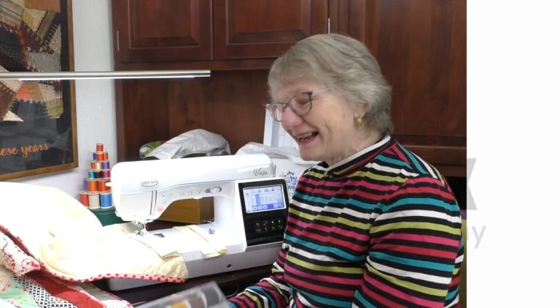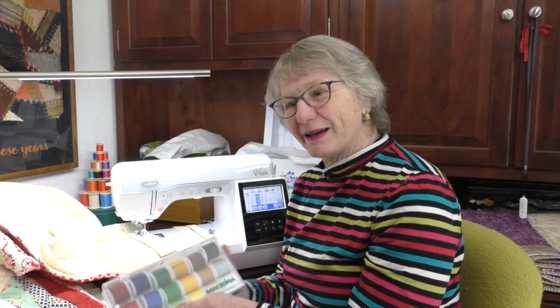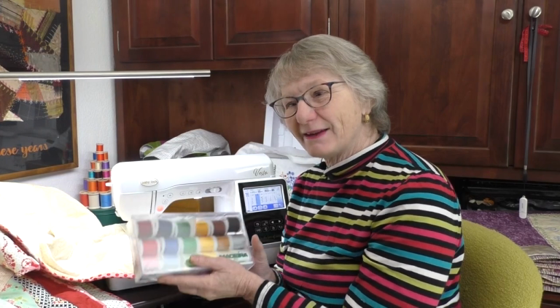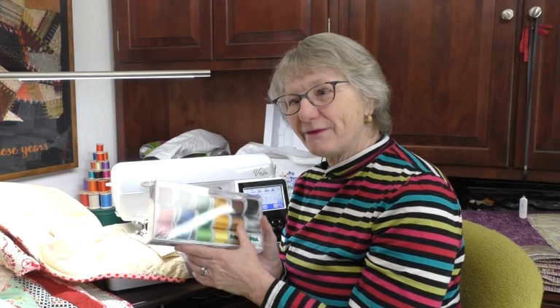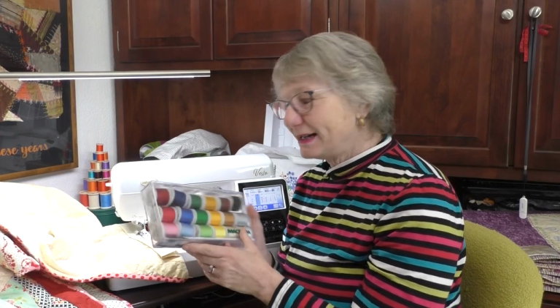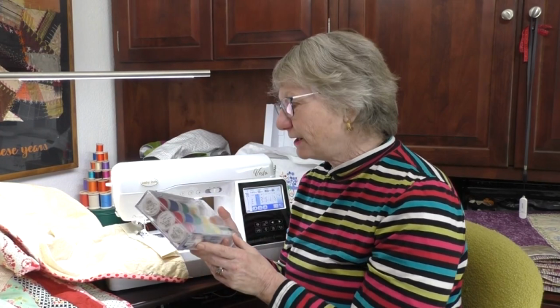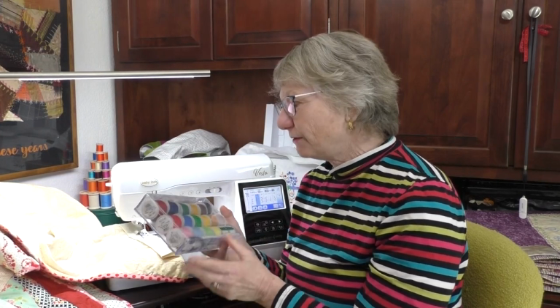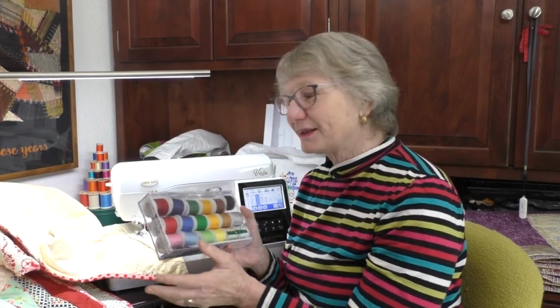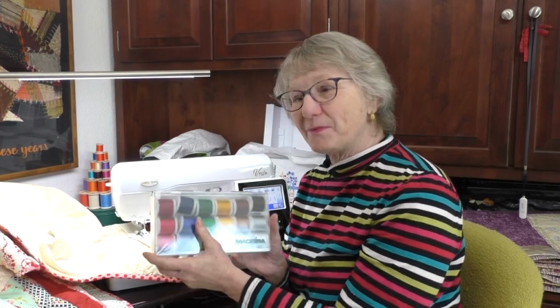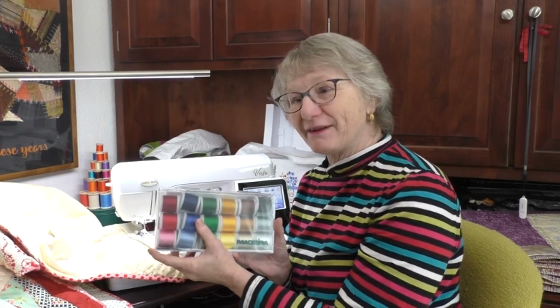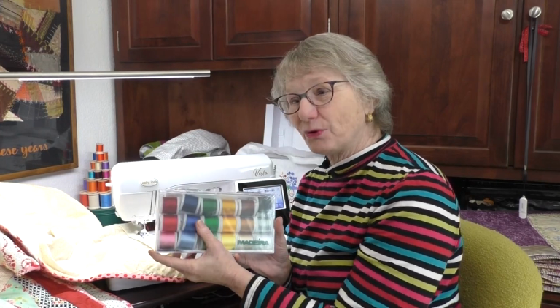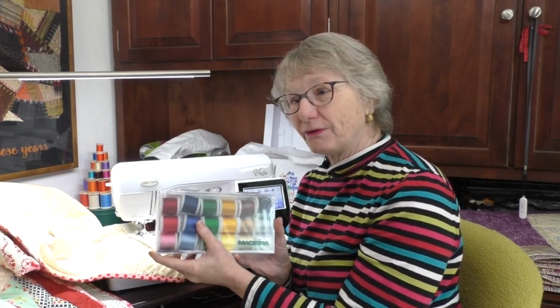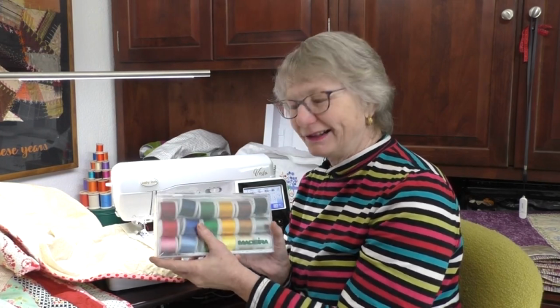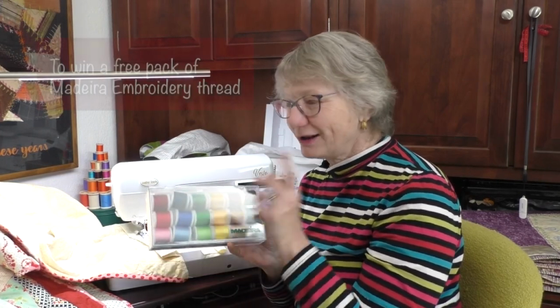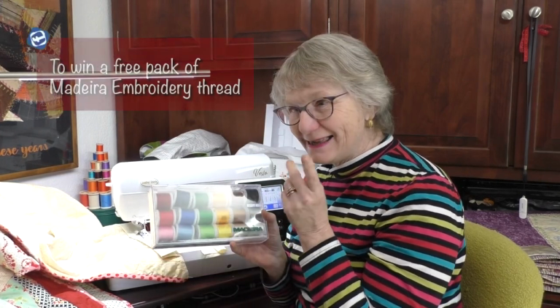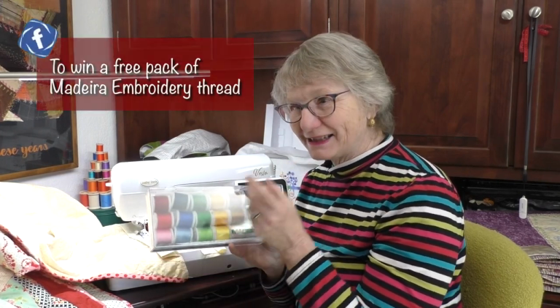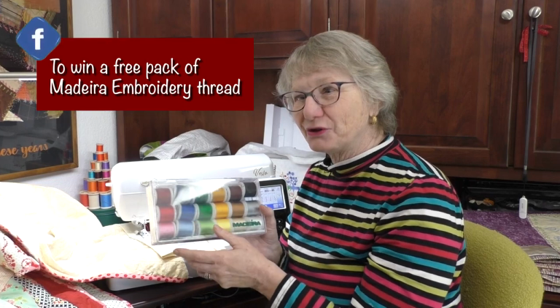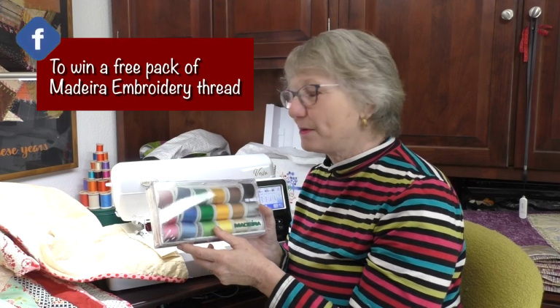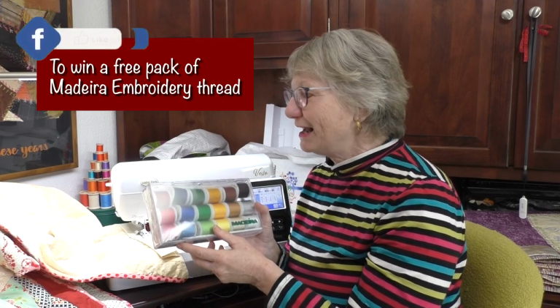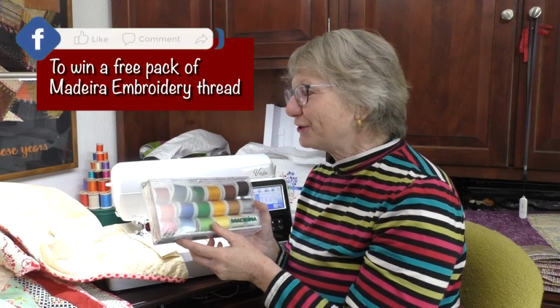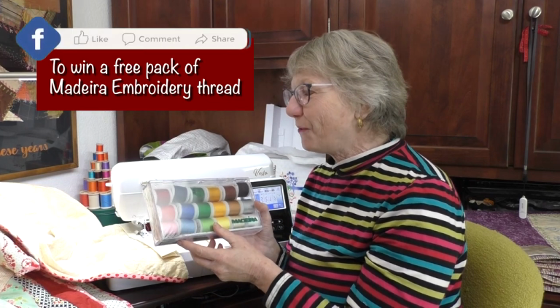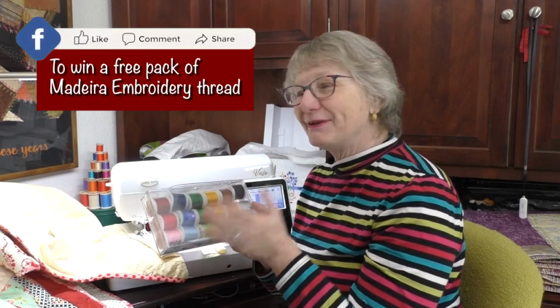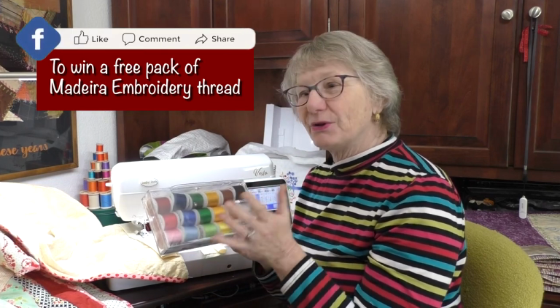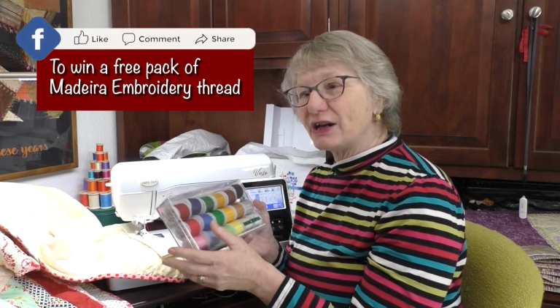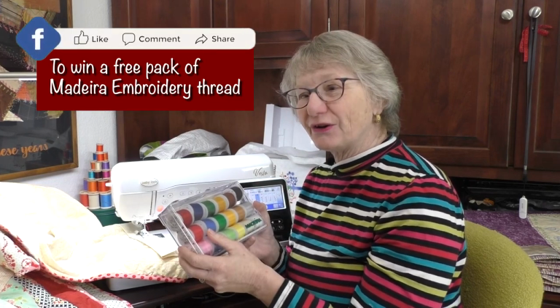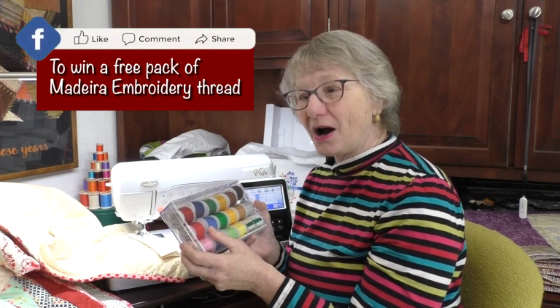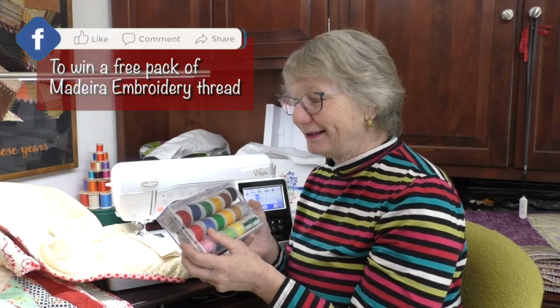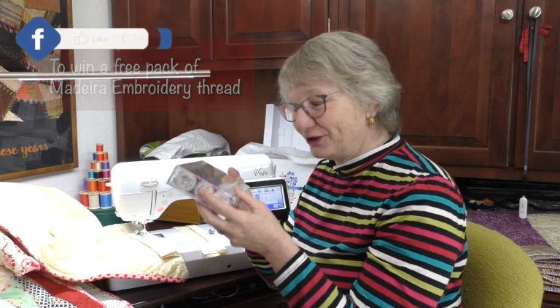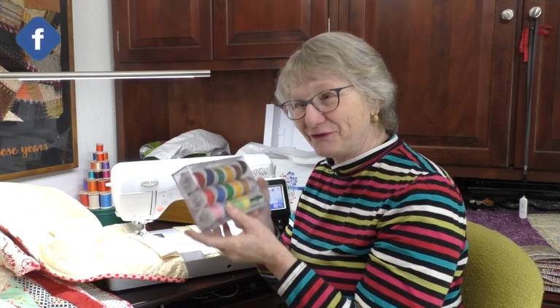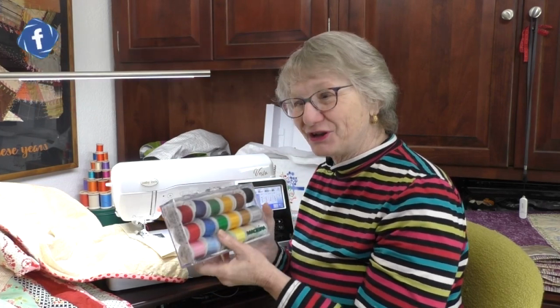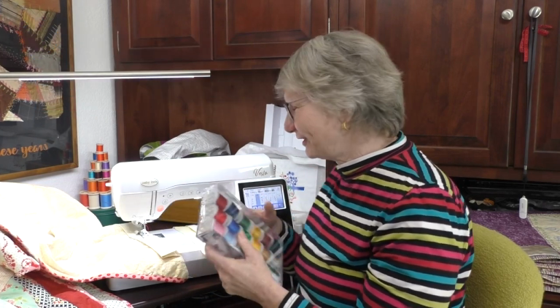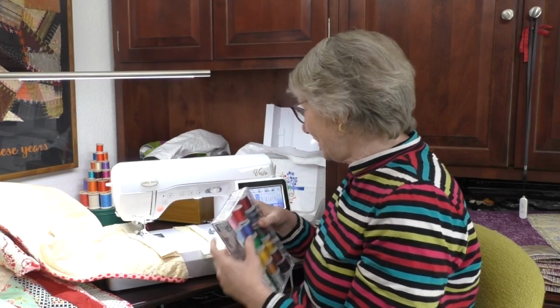We have a giveaway for today's video. It's this great pack of embroidery thread — you're going to need that to stitch your label. So every time you like, share, and comment, you're entered for a chance to win.